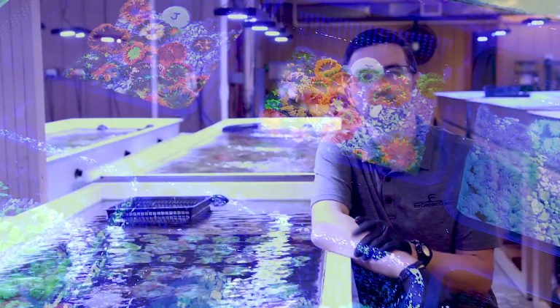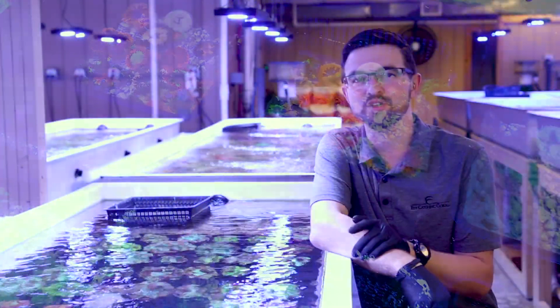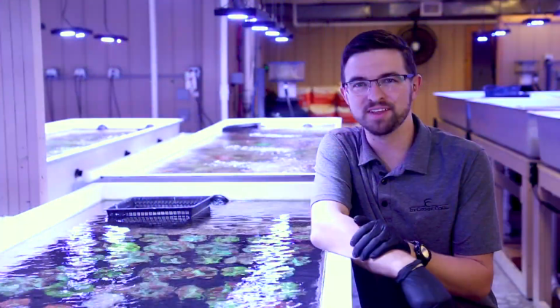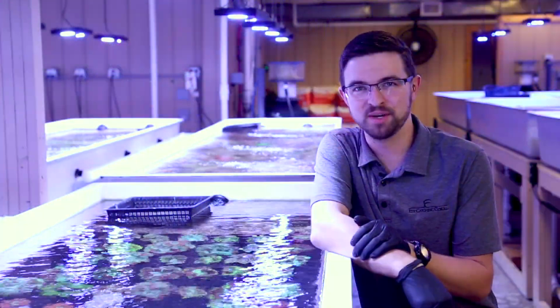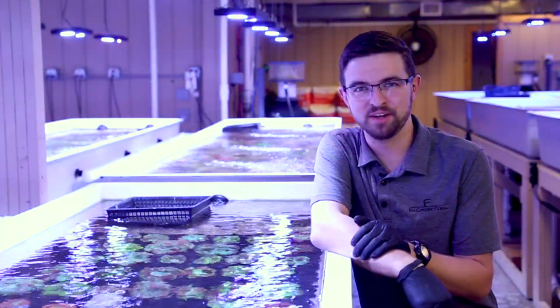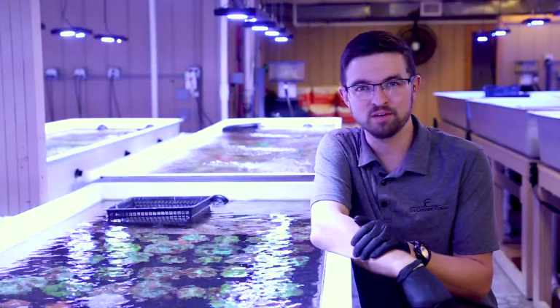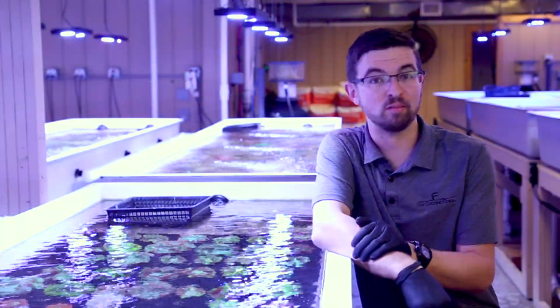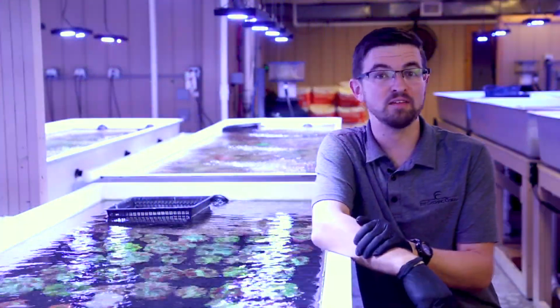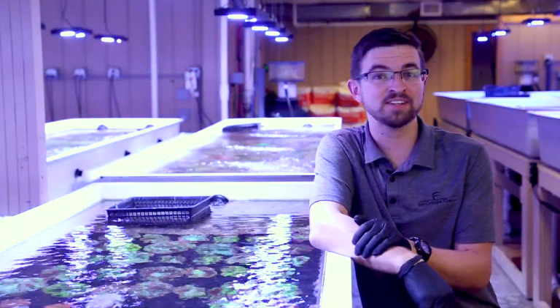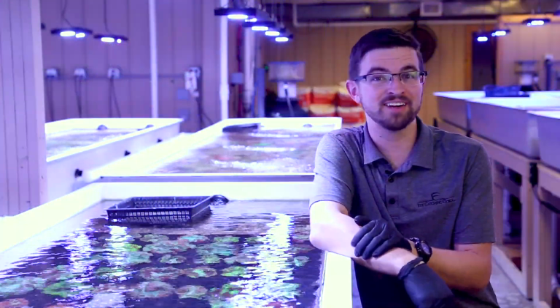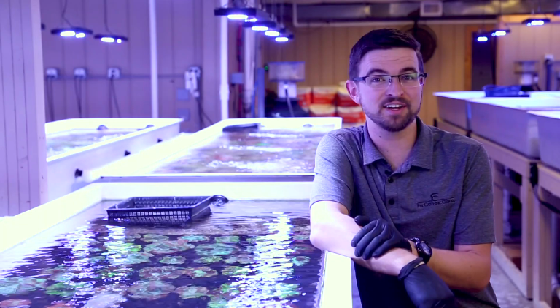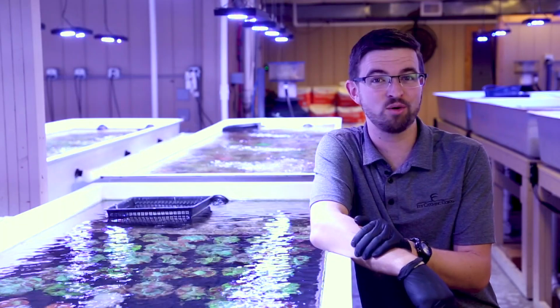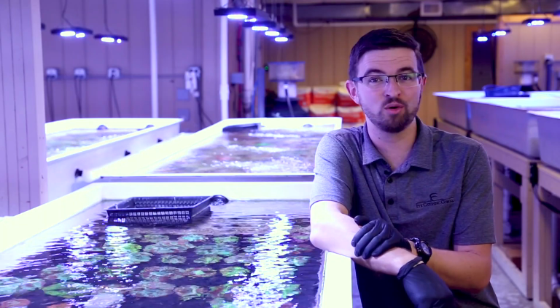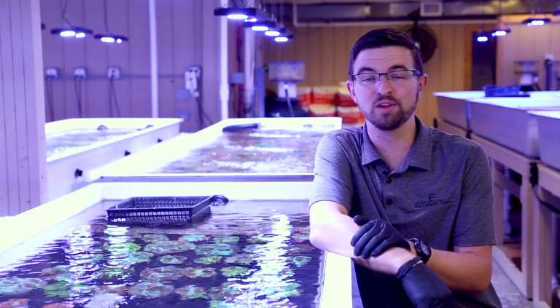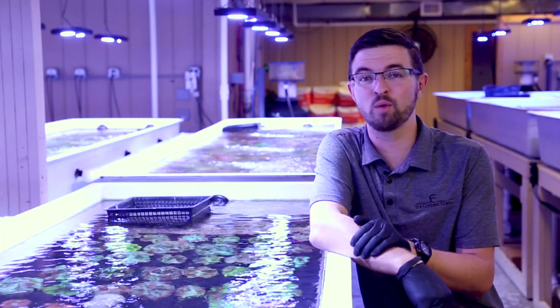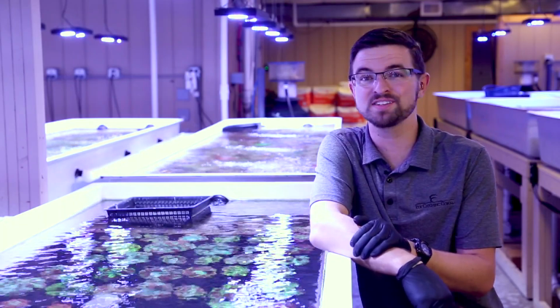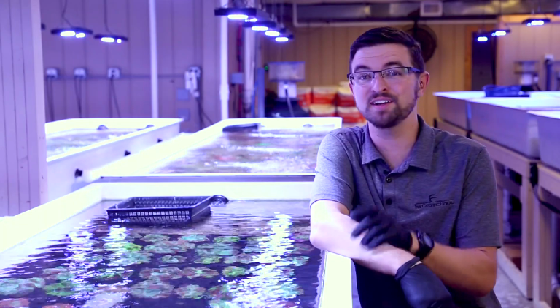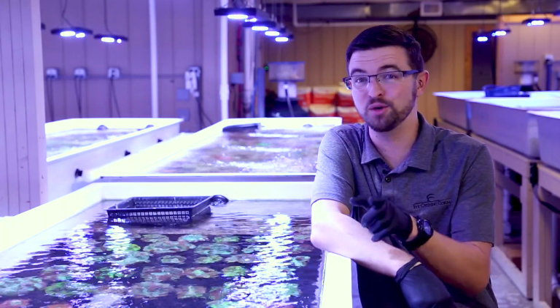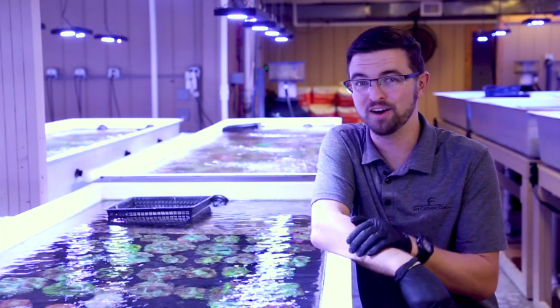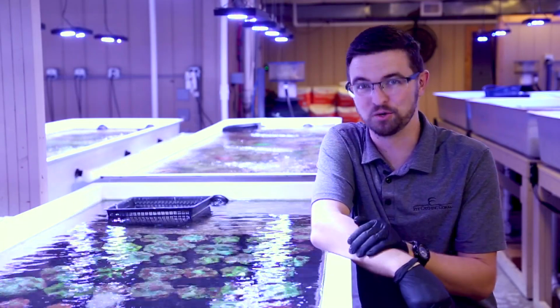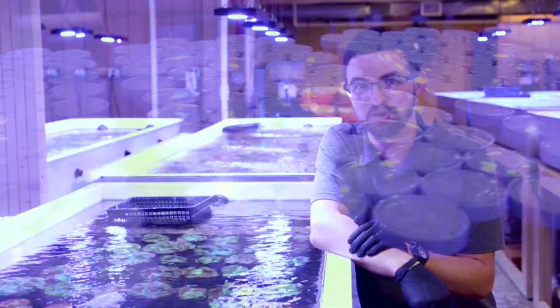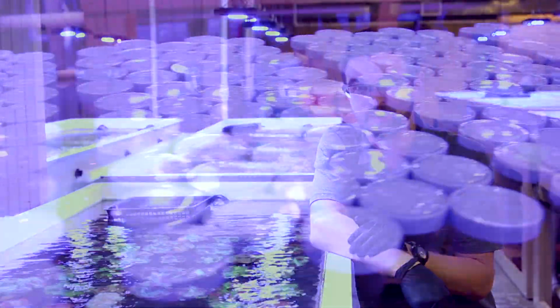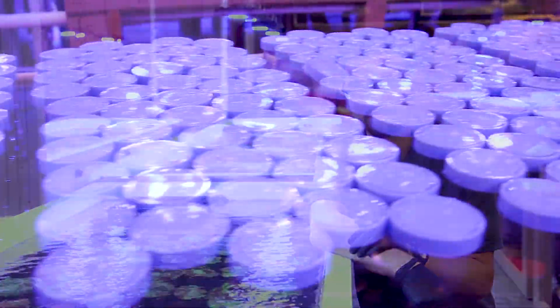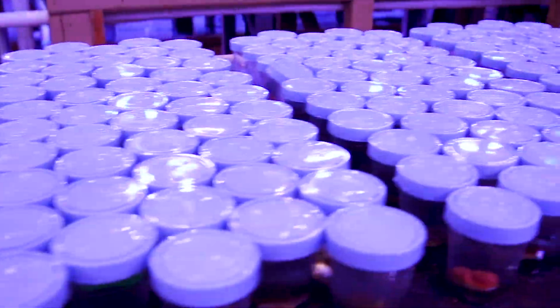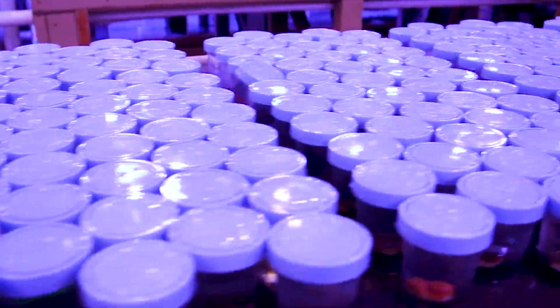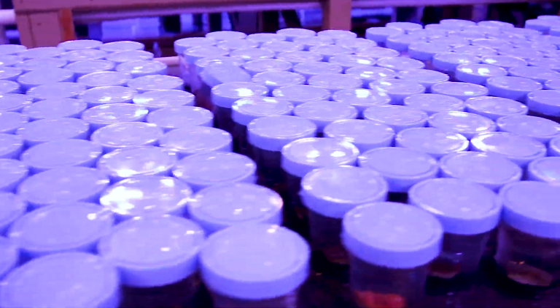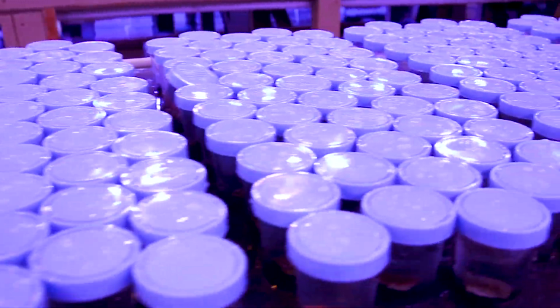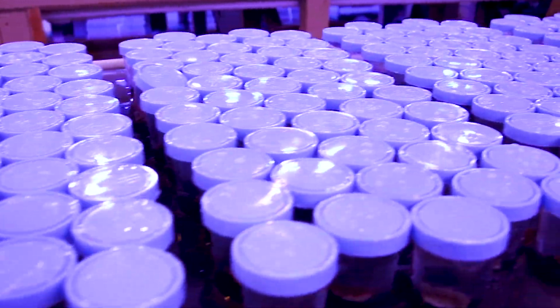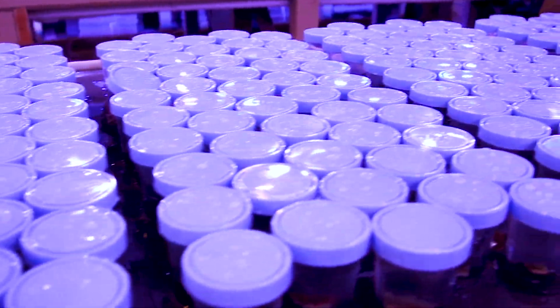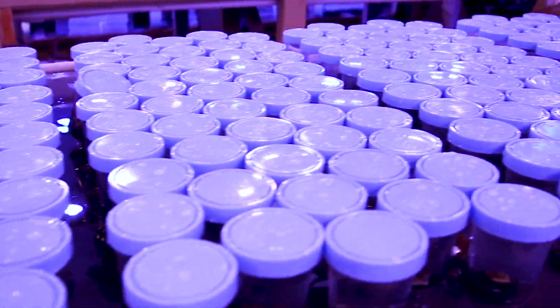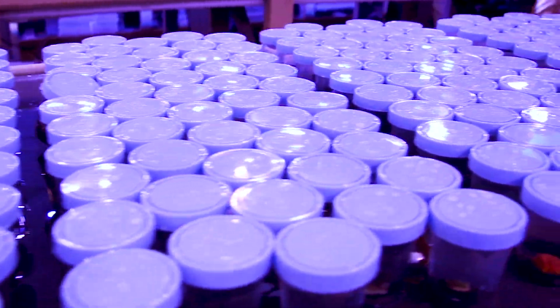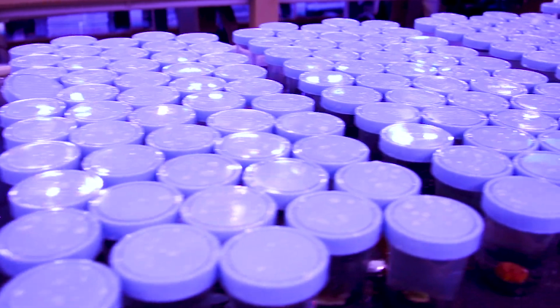That's all for this week's video. From all of us here at iKitchen Coral, we look forward to sending you a great order. We'll see you next week. Bye.